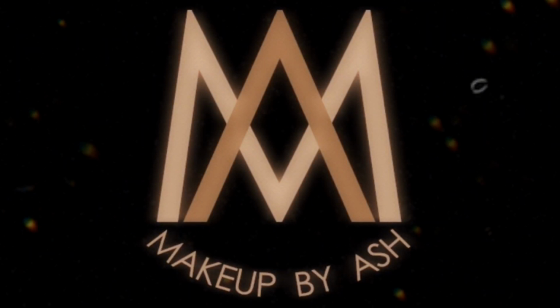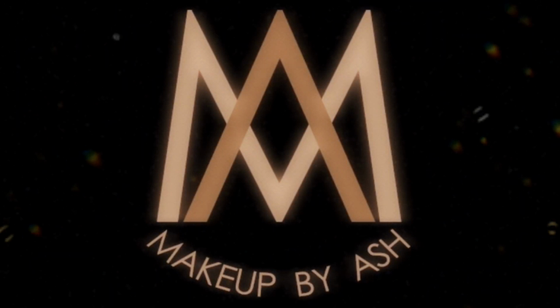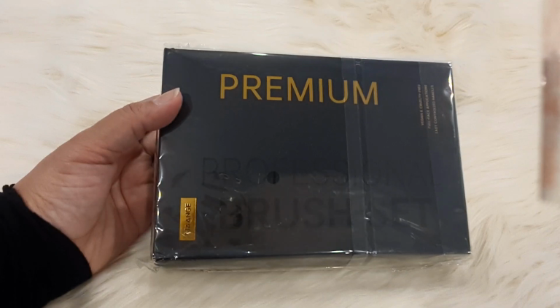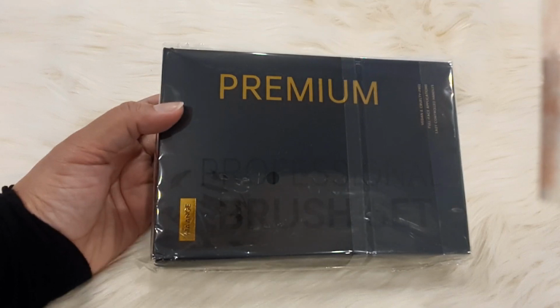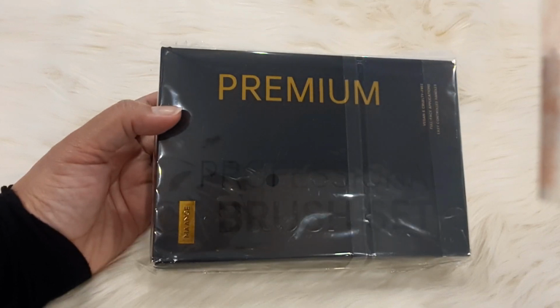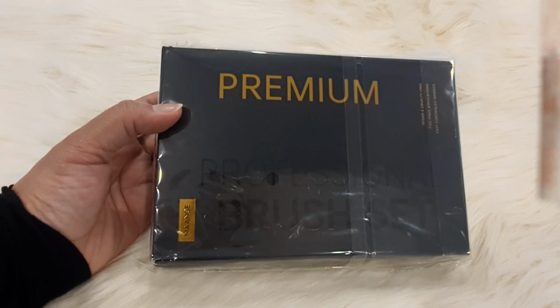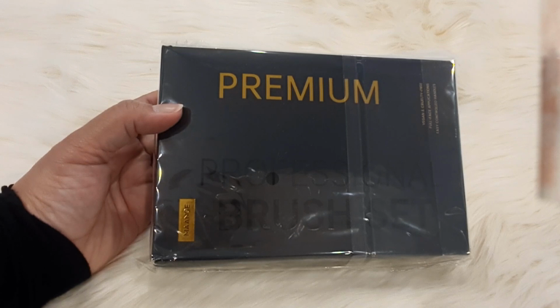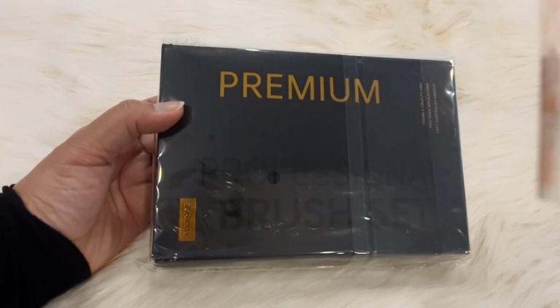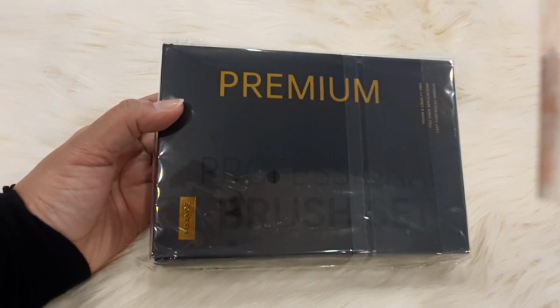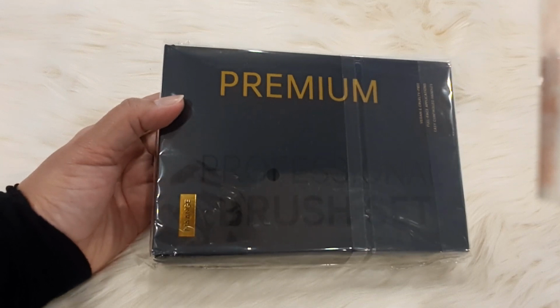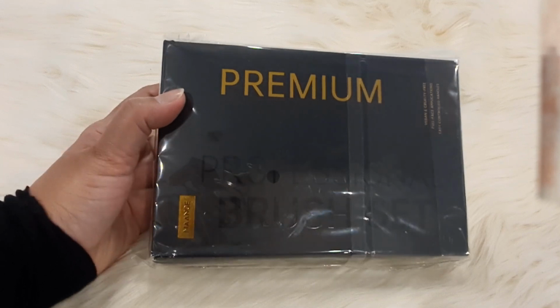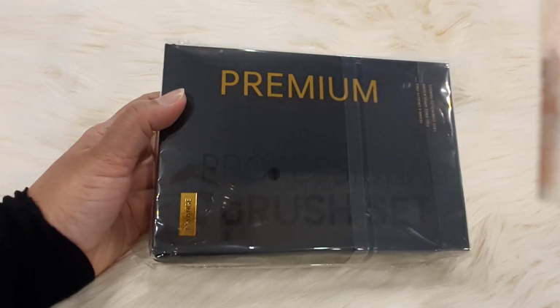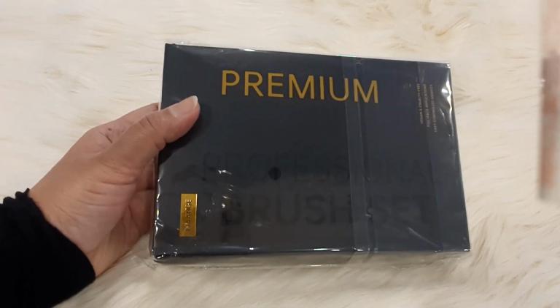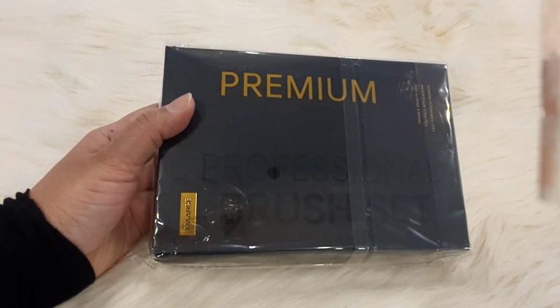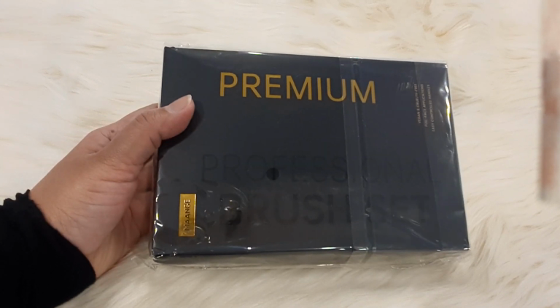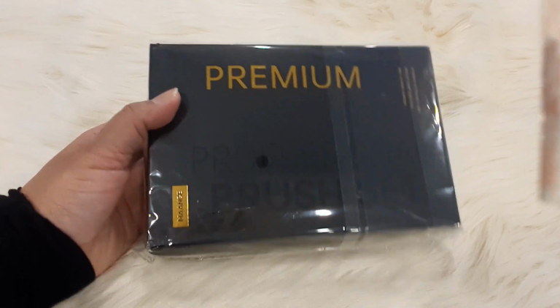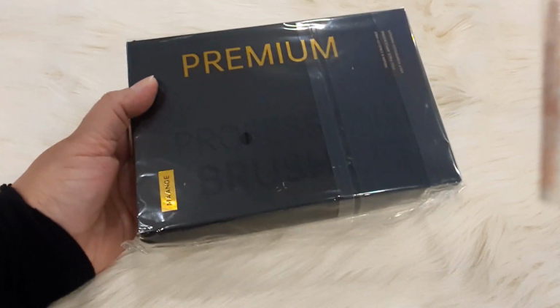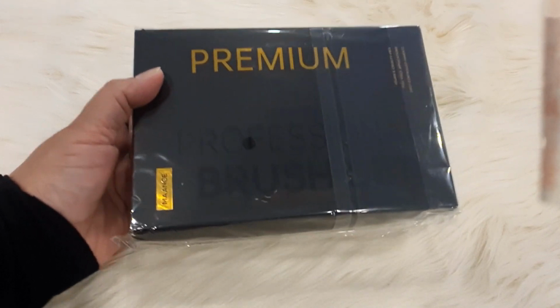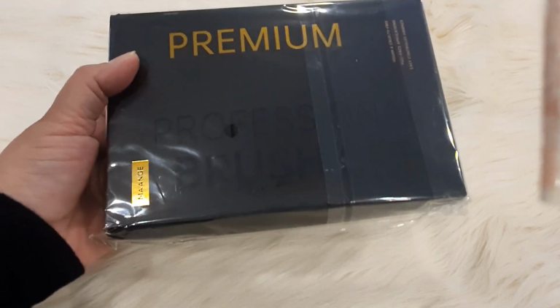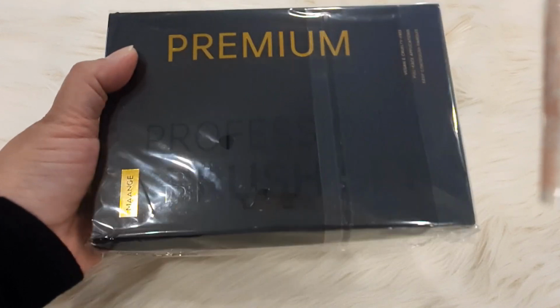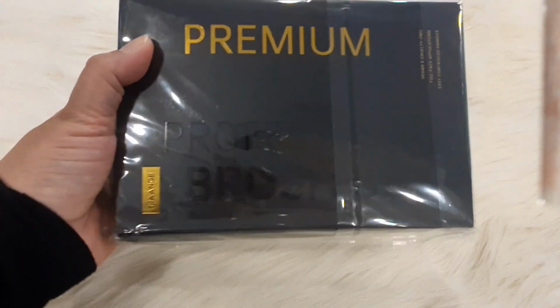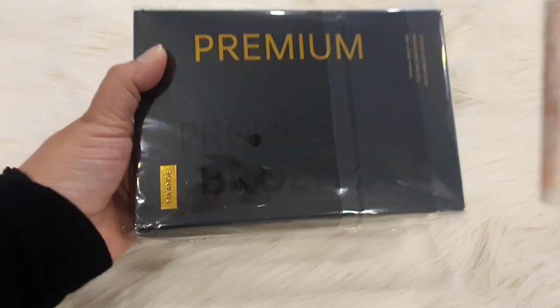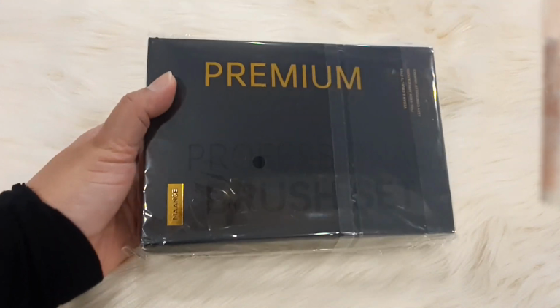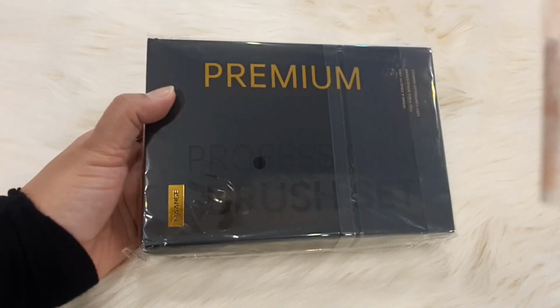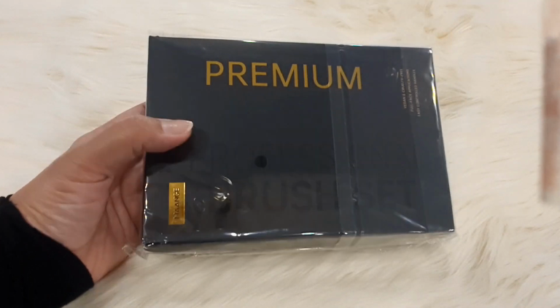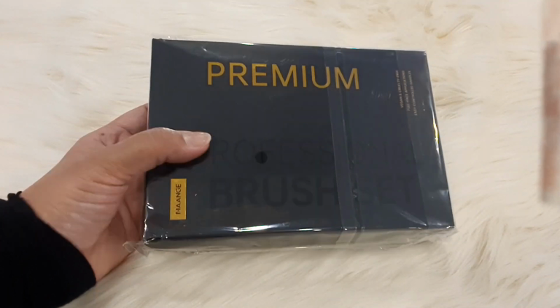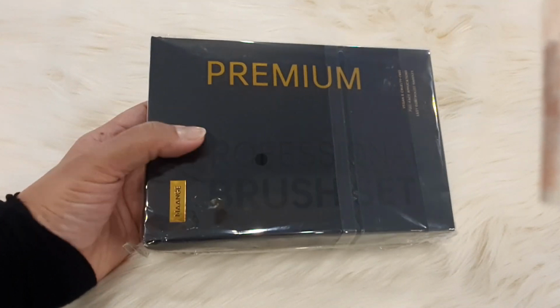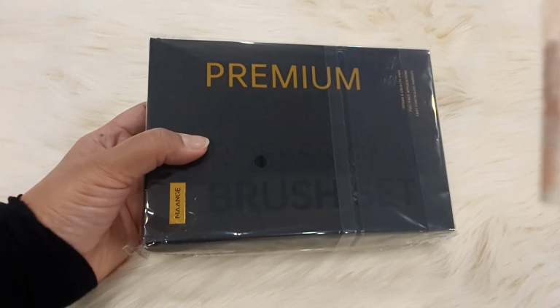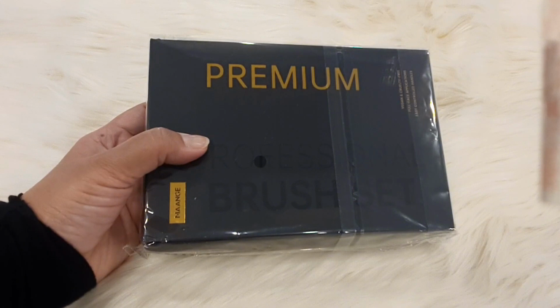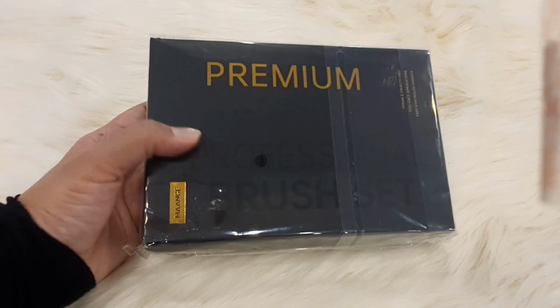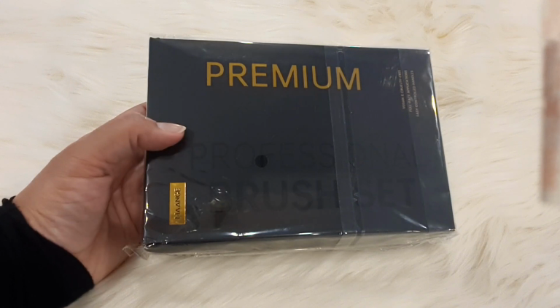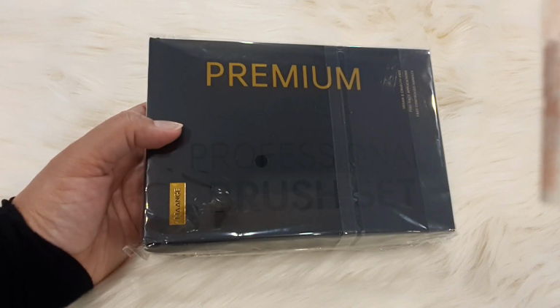Hello everyone, how are you all? I hope you will be fine. I am also fine. Today I have a review for you.